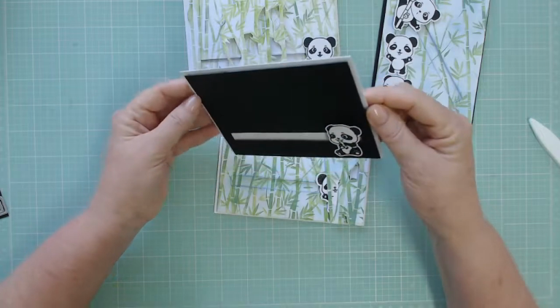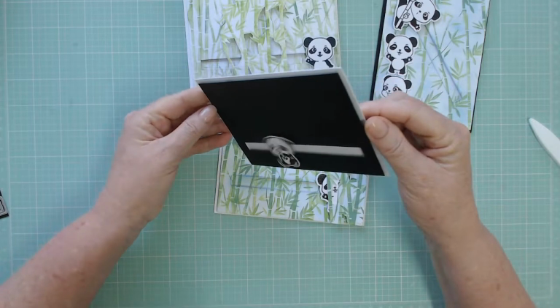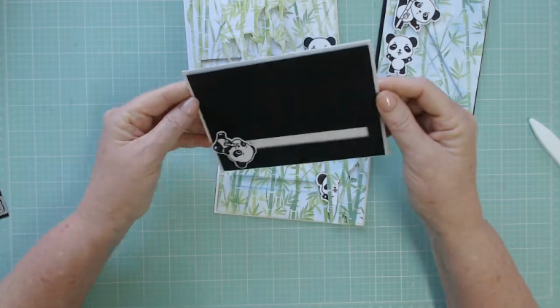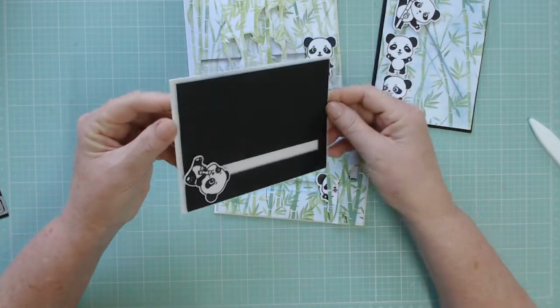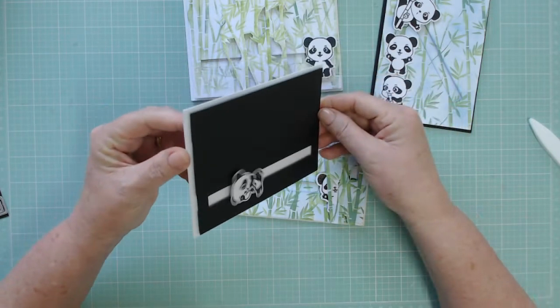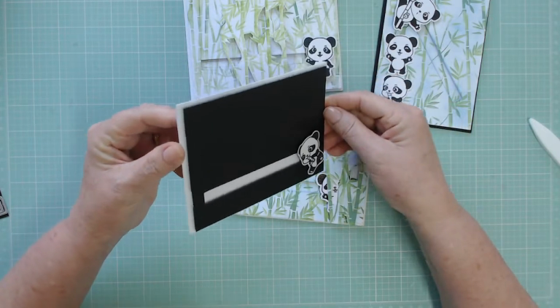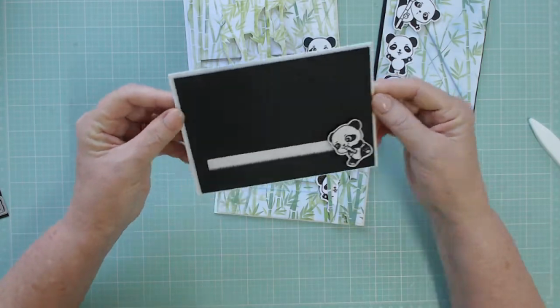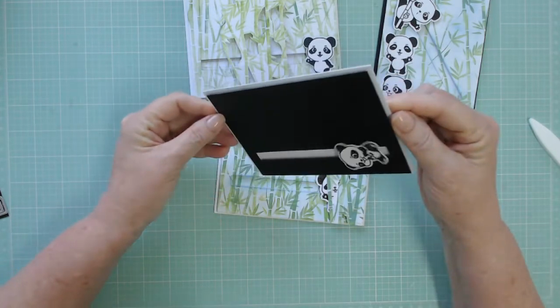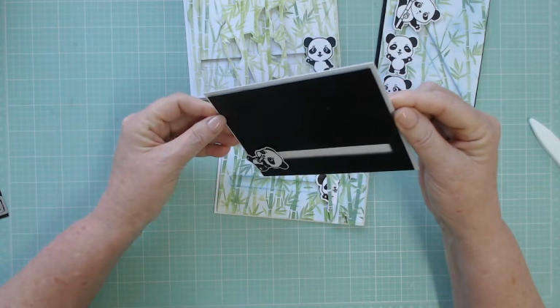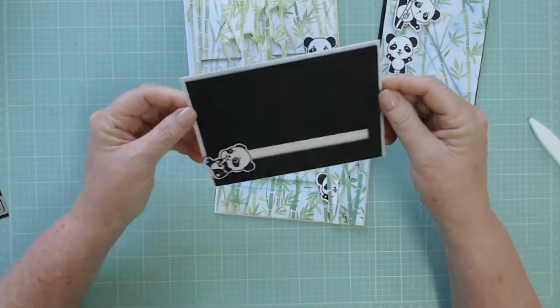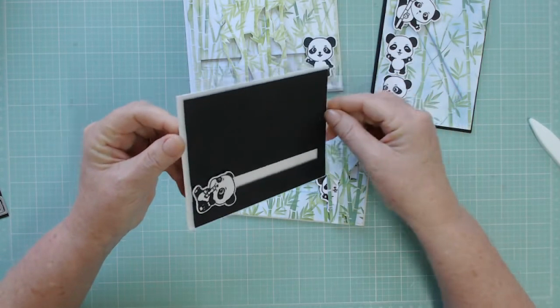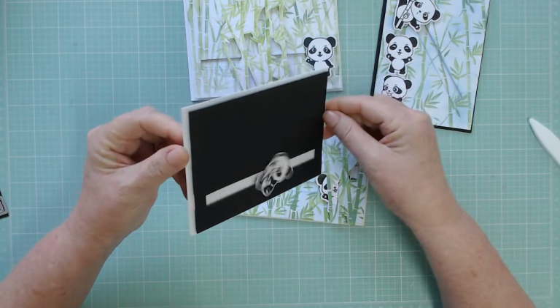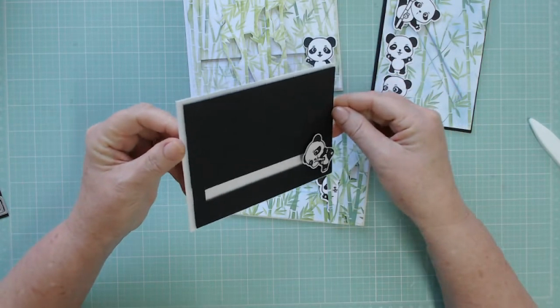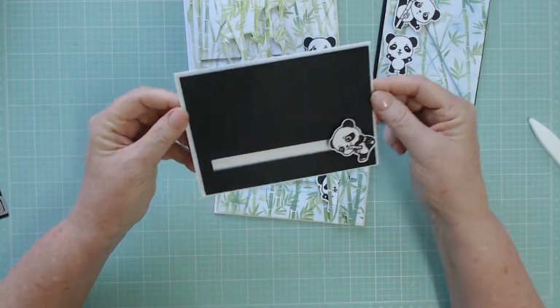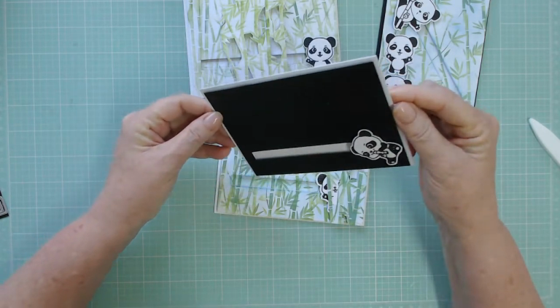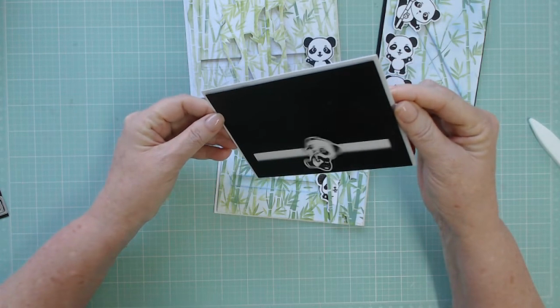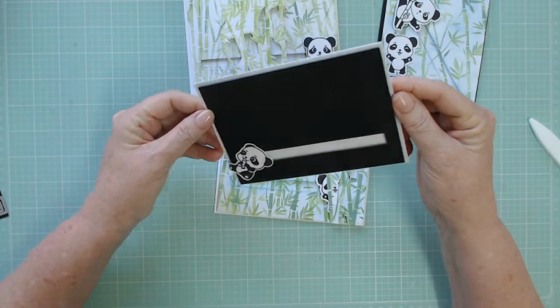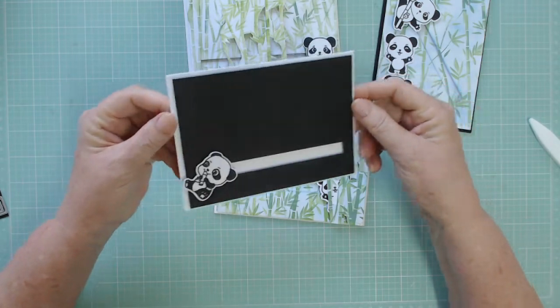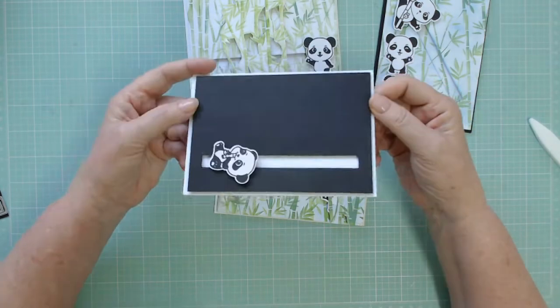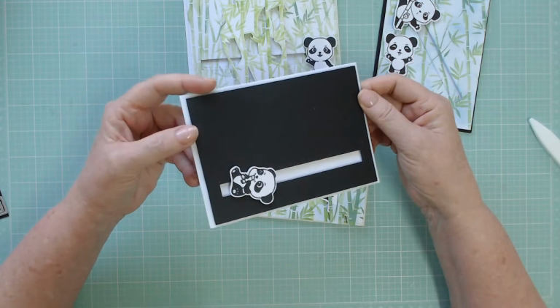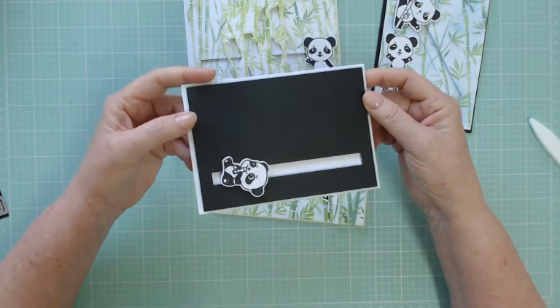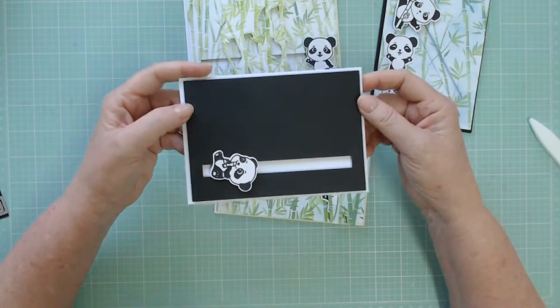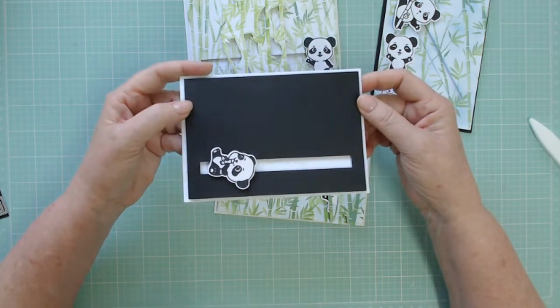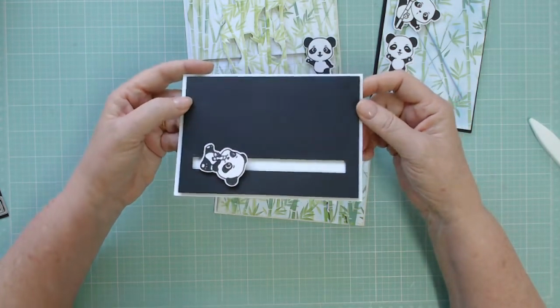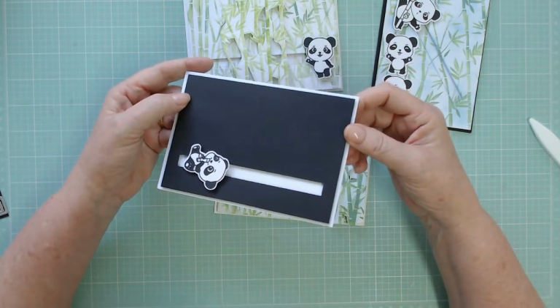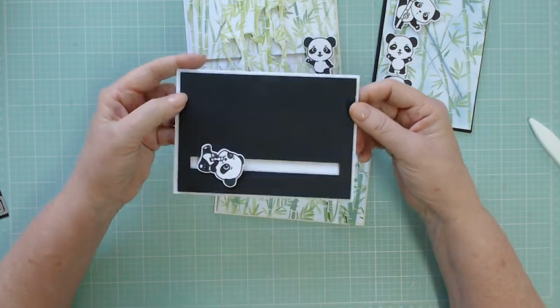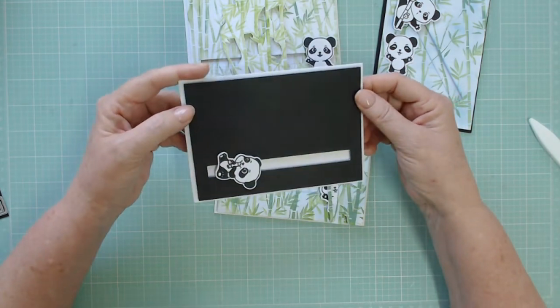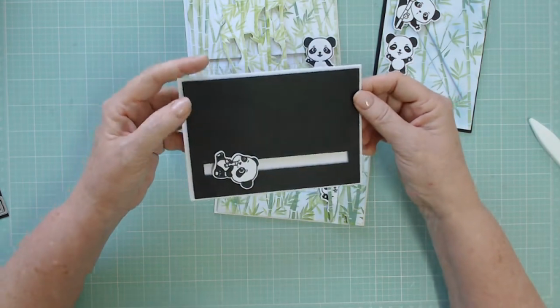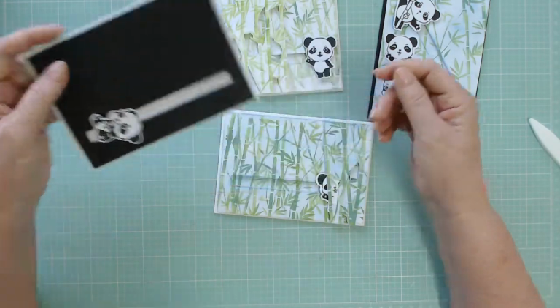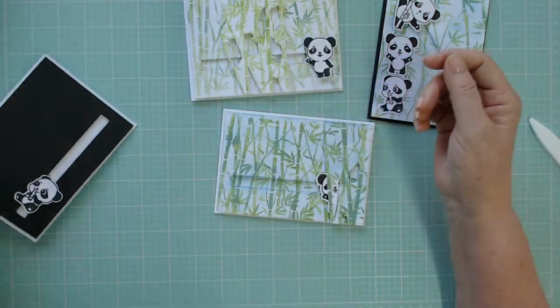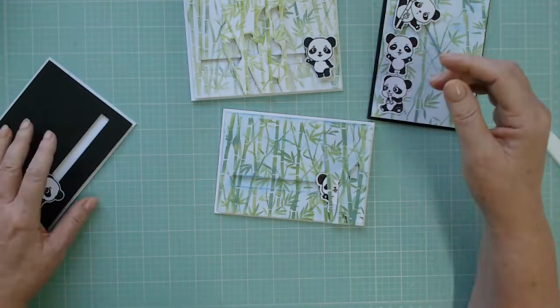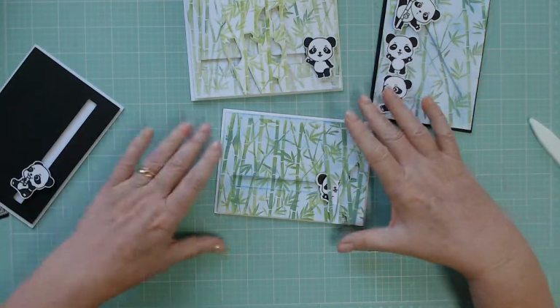Hi, this is Donna from Clever Crafting. Thank you so much for joining me again today. So today we are making this little card that's got that lovely spinning or tumbling element in it.